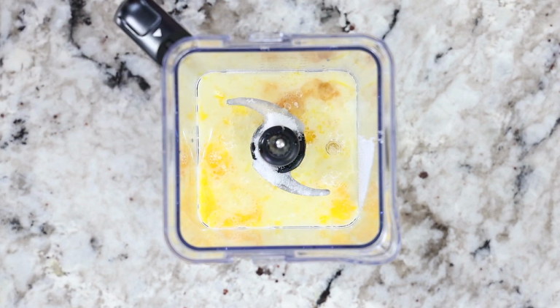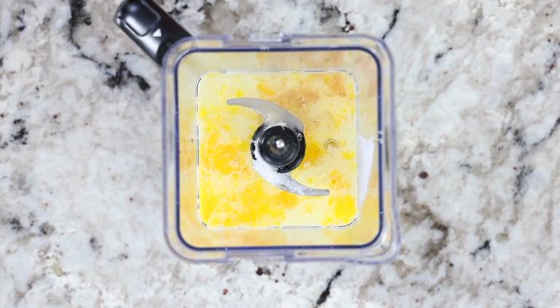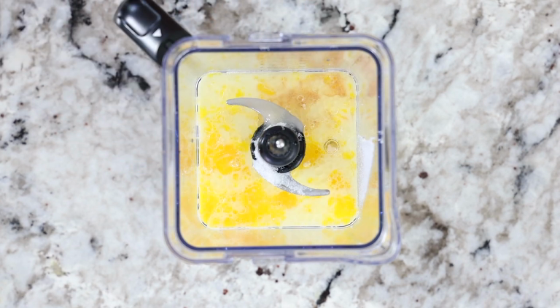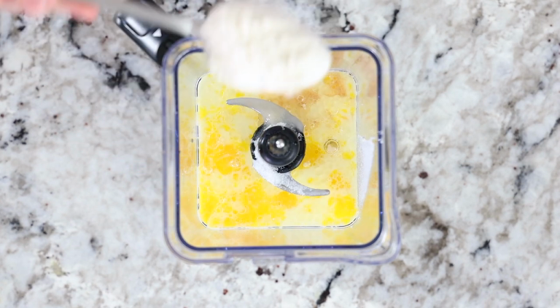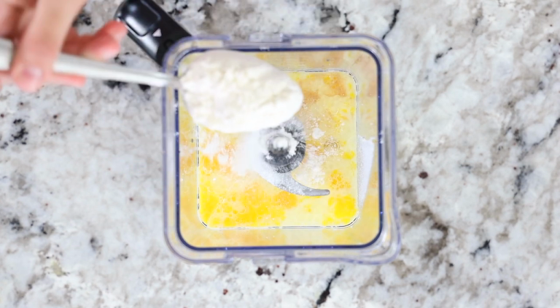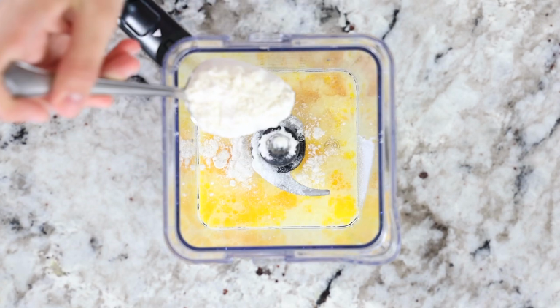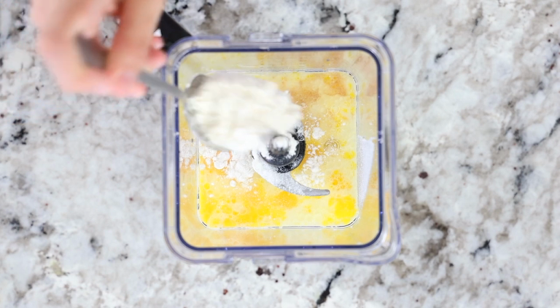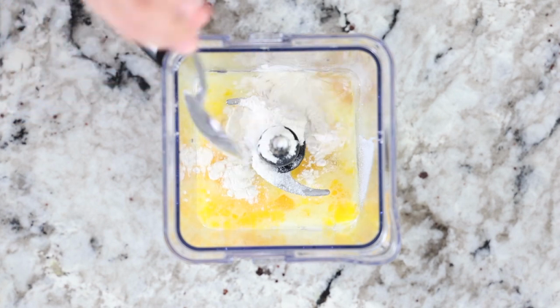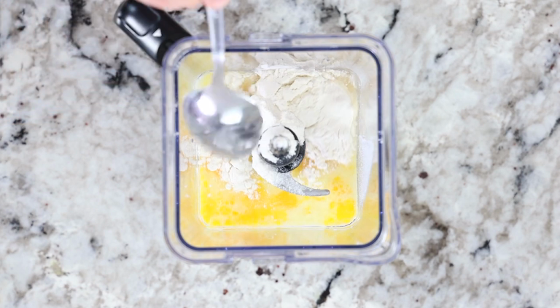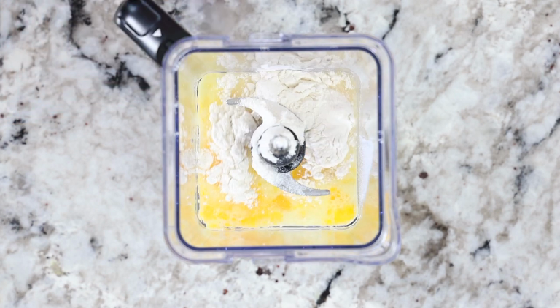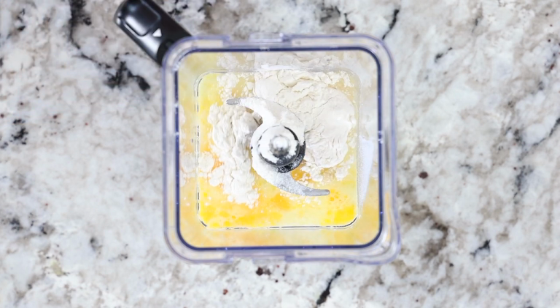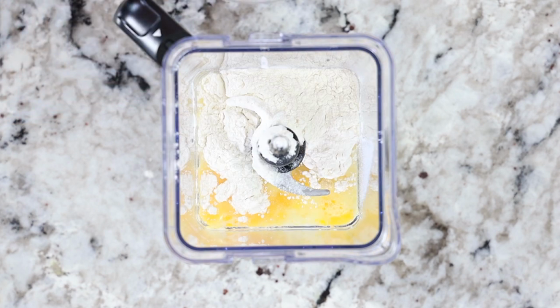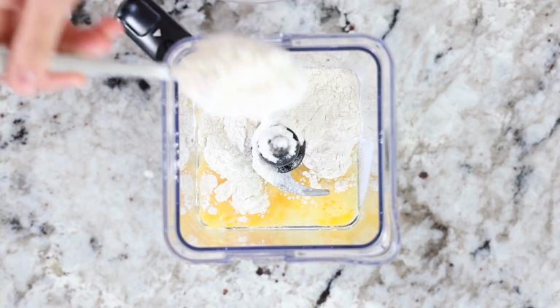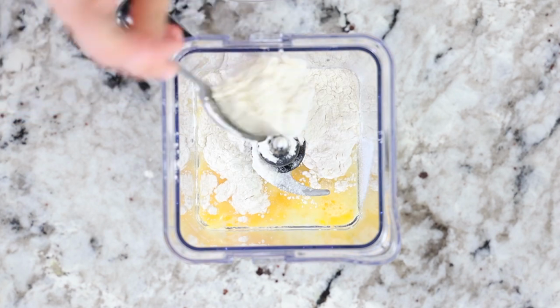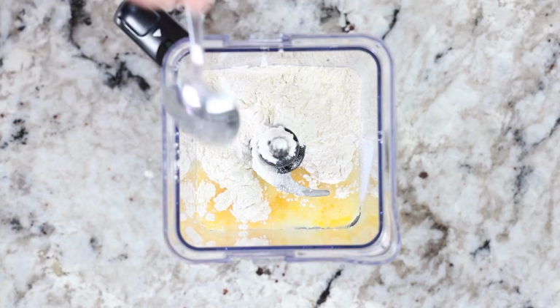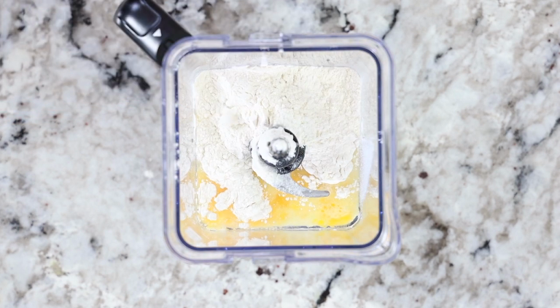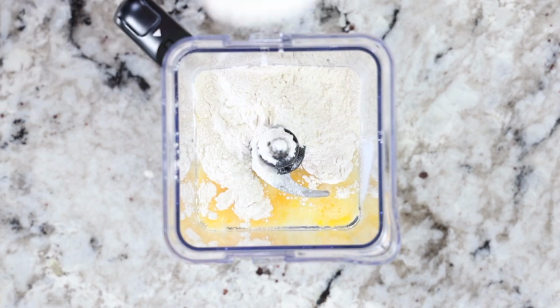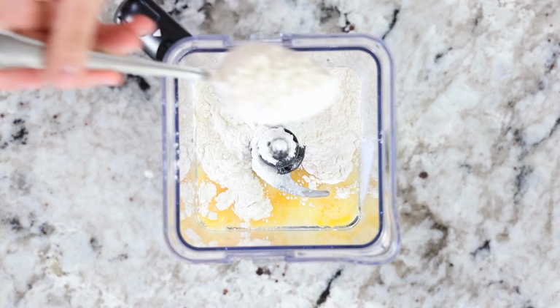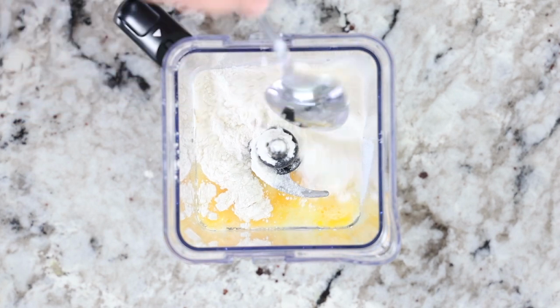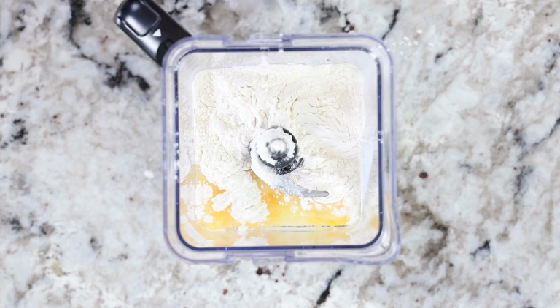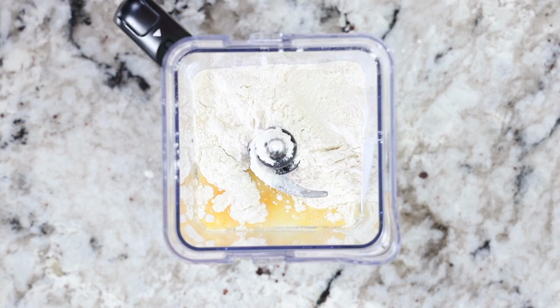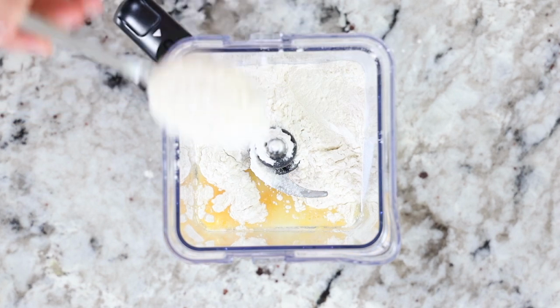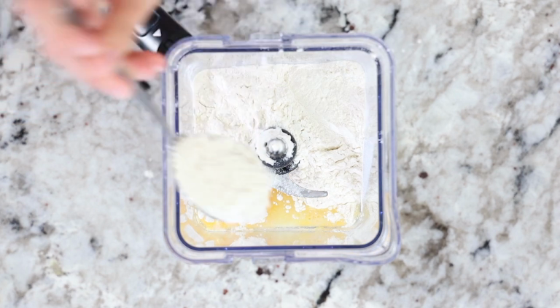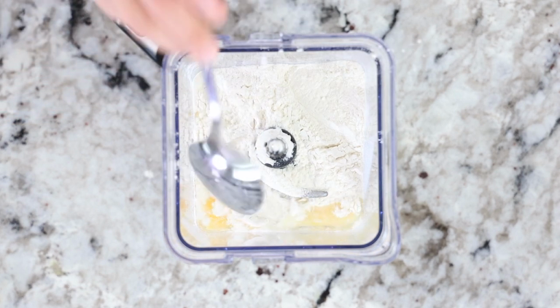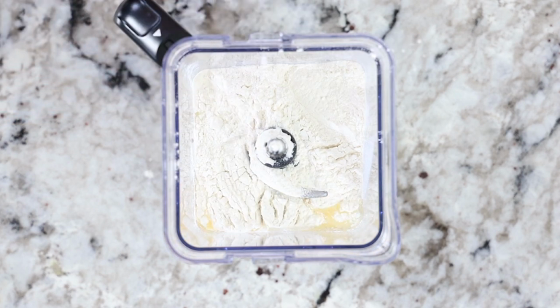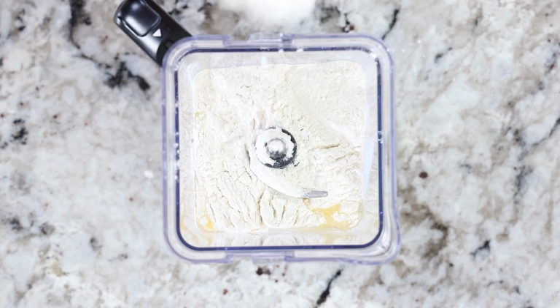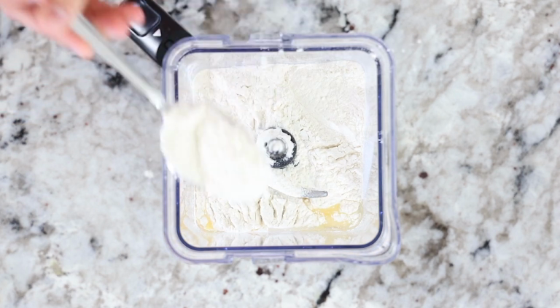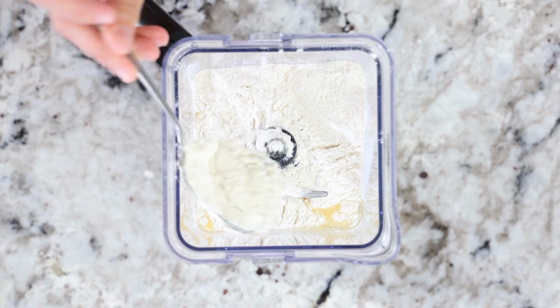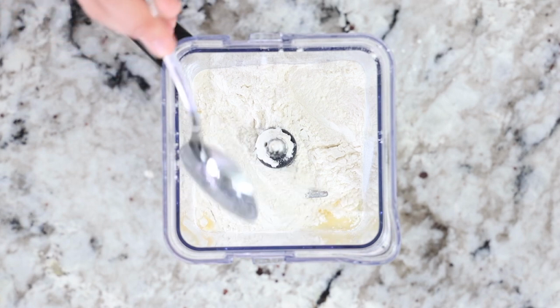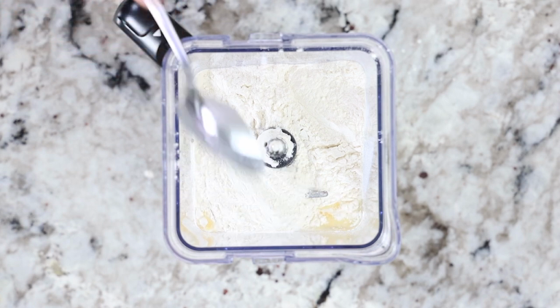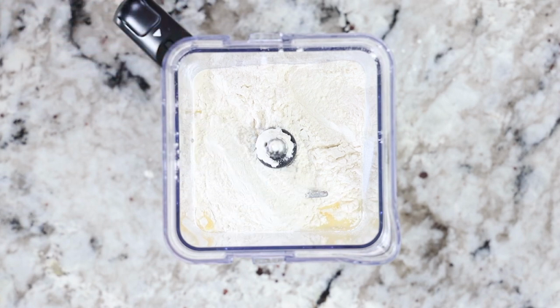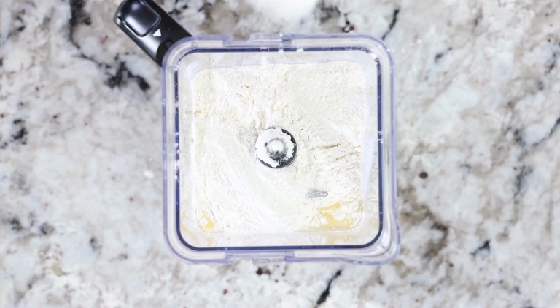Measure out two cups of all-purpose flour. Make sure to level it off with the back of a knife when measuring. Now gently add it into your blender.